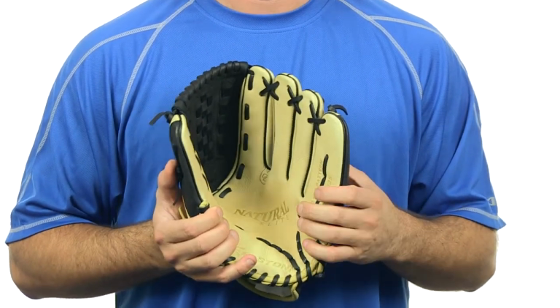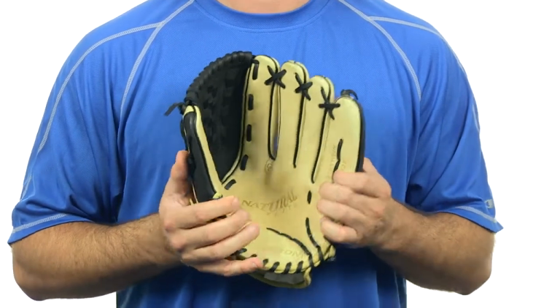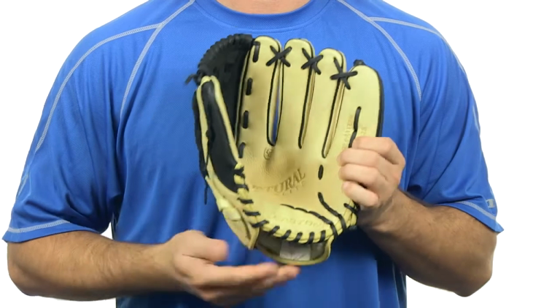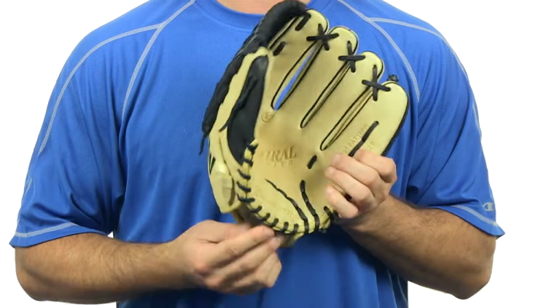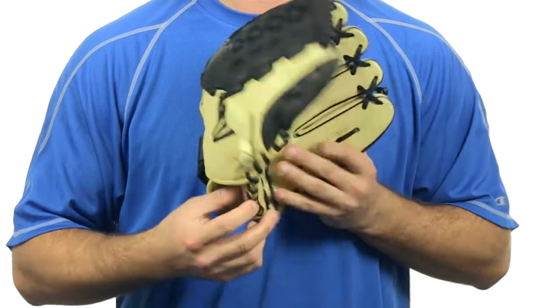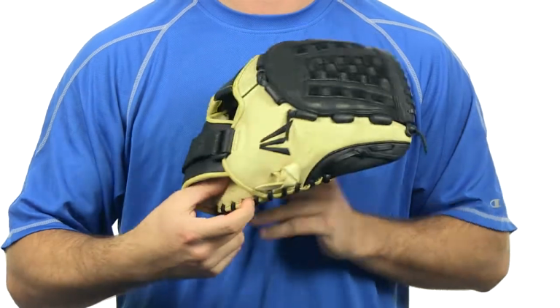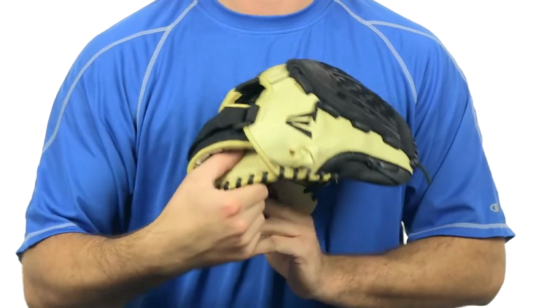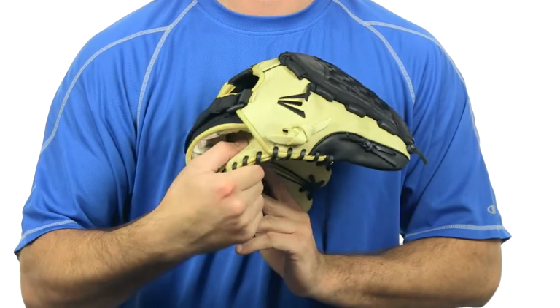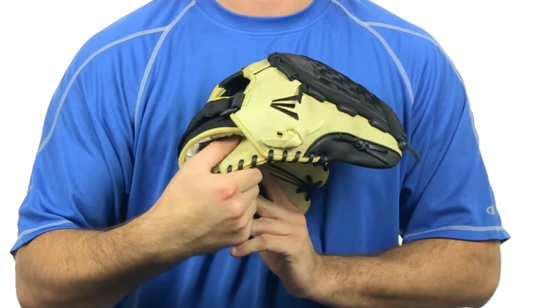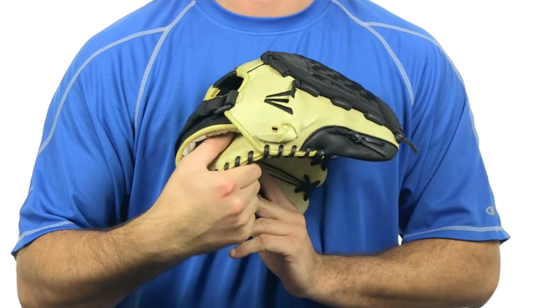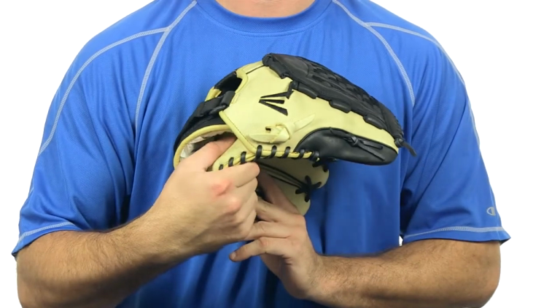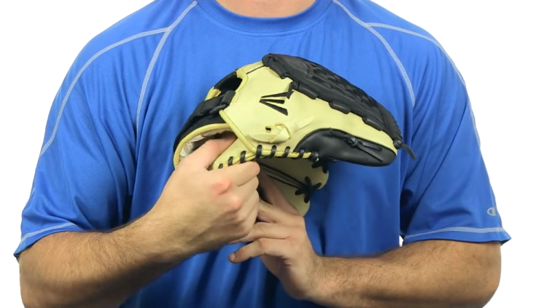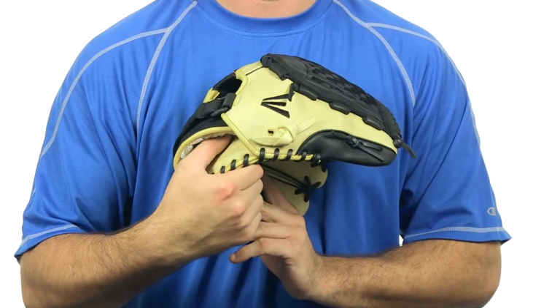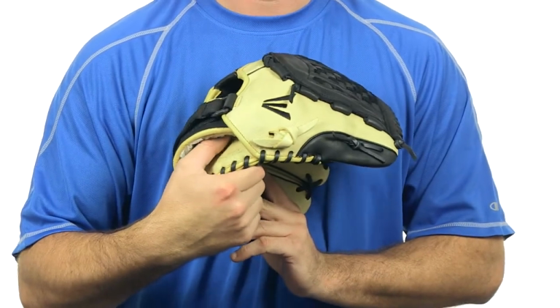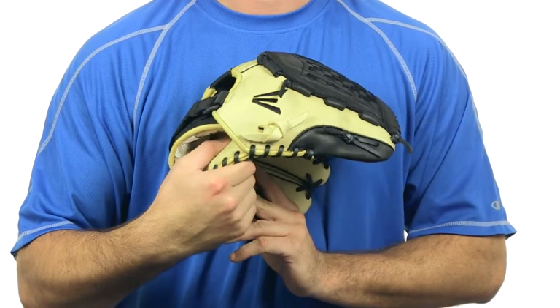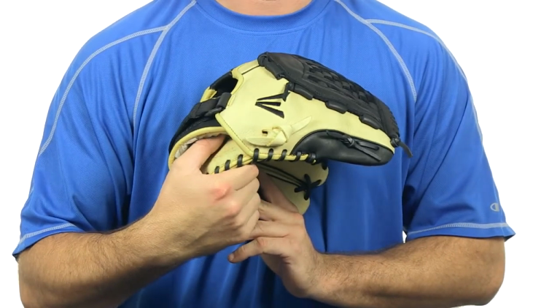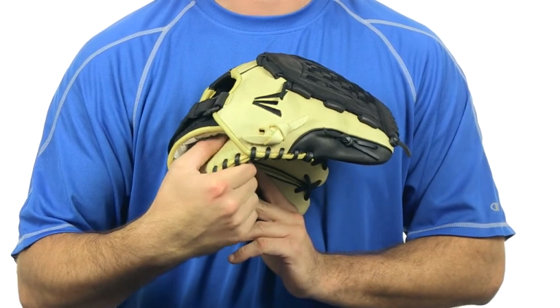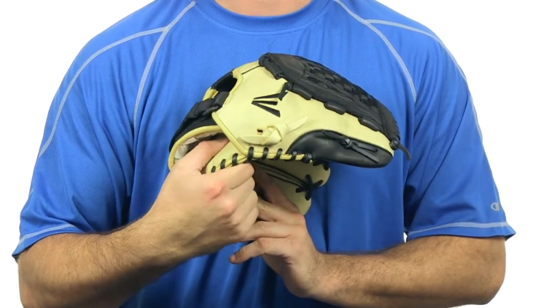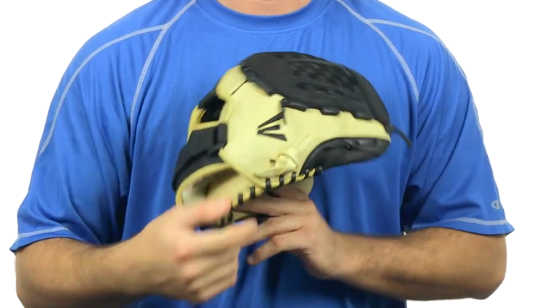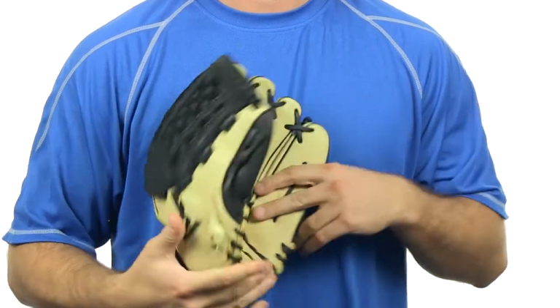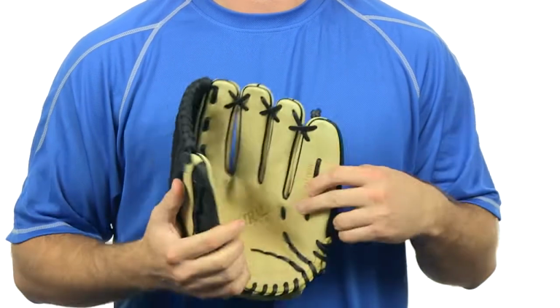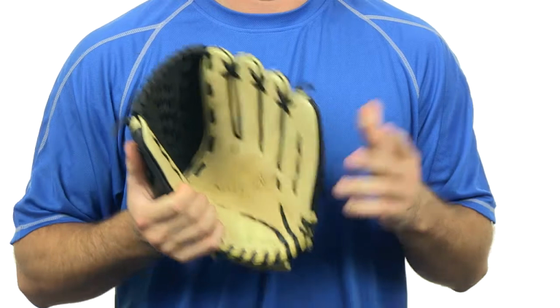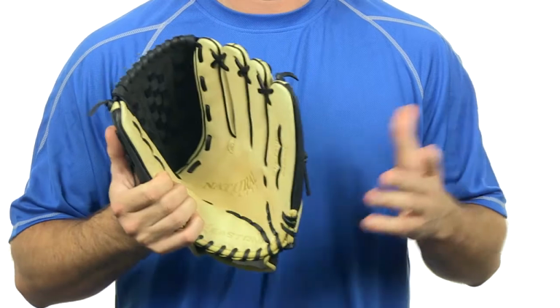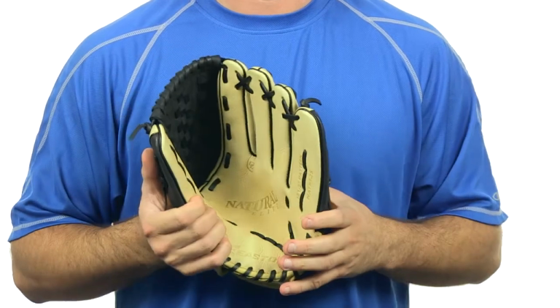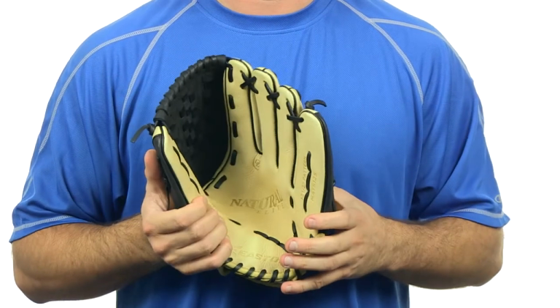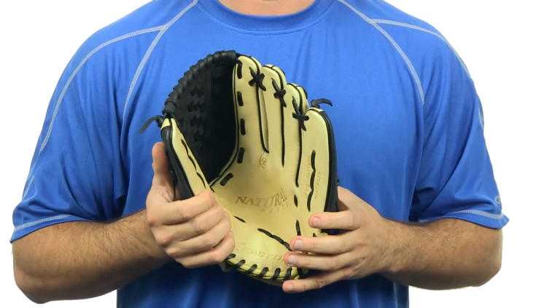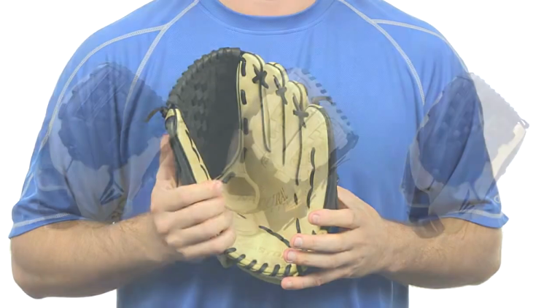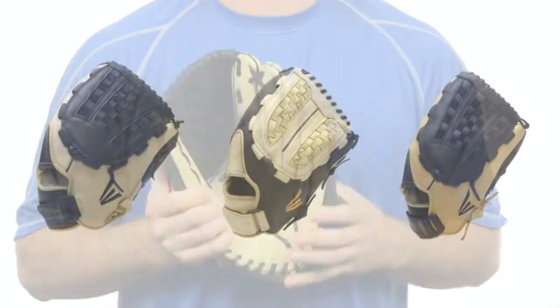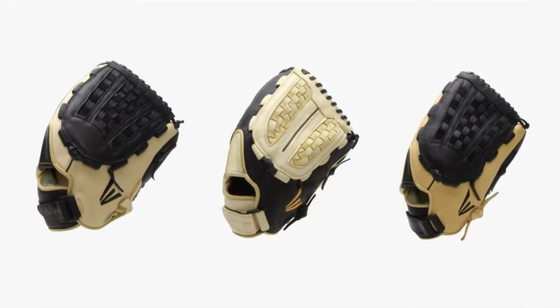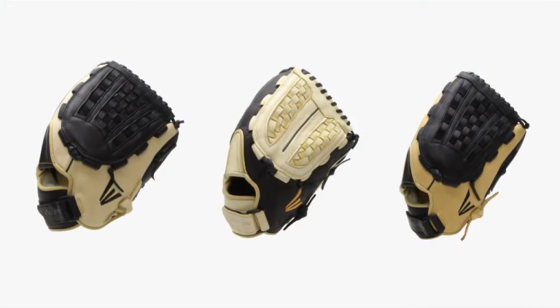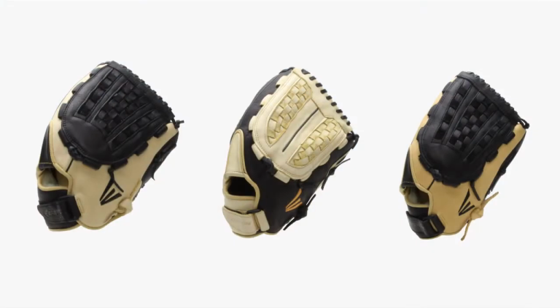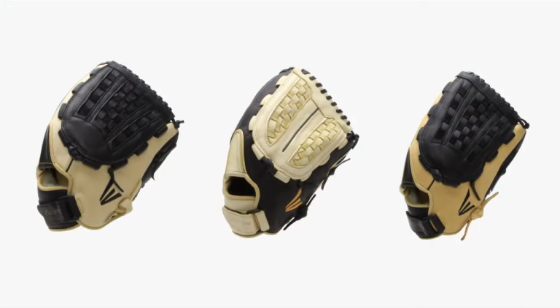It has a VRS palm pad which gives you very comfortable padding to take away those stings. And it is available in a variety of sizes to meet the needs of all slow pitch players.